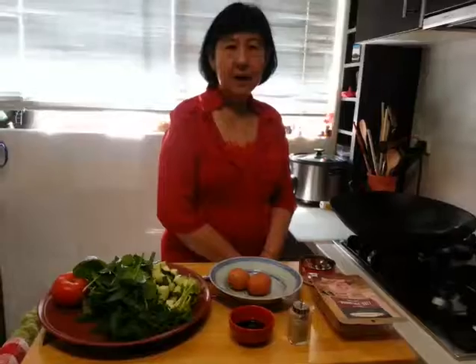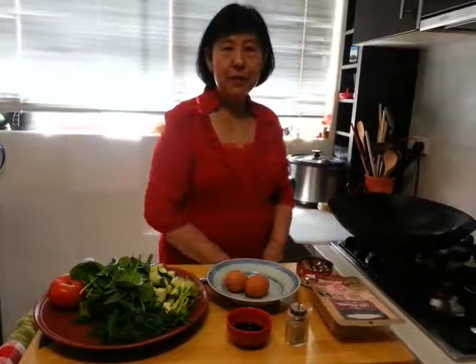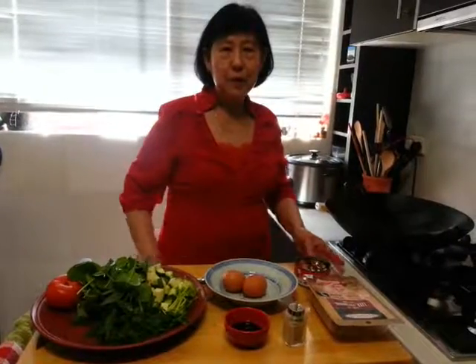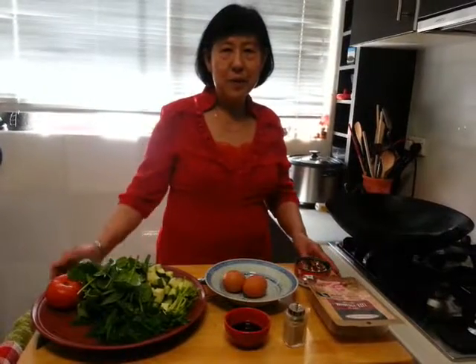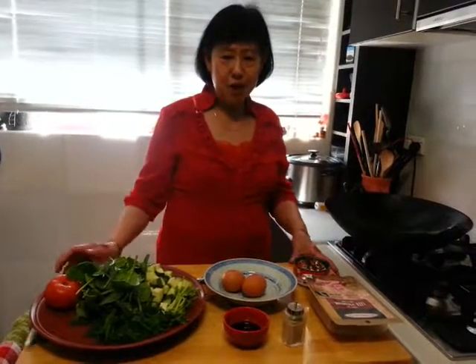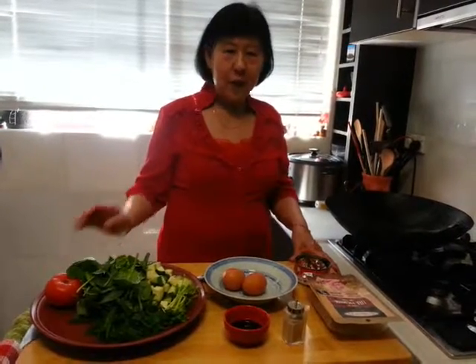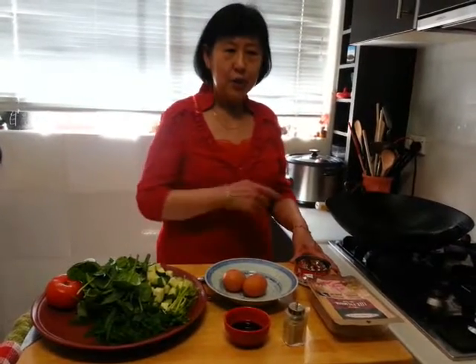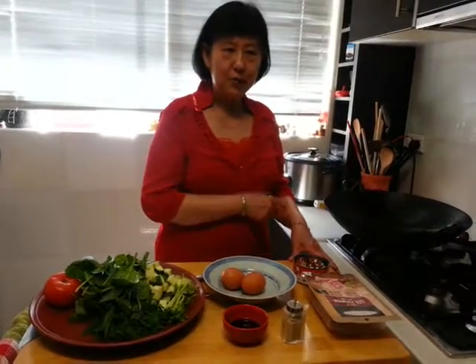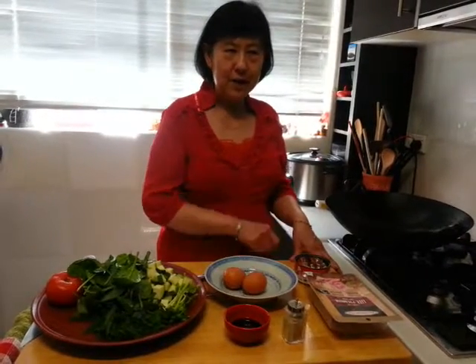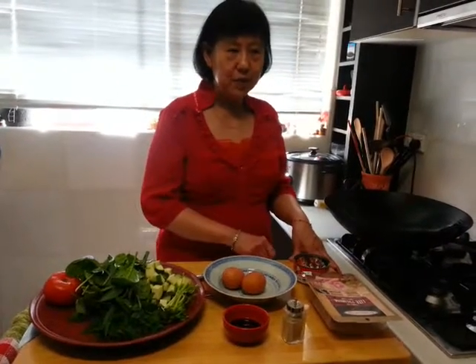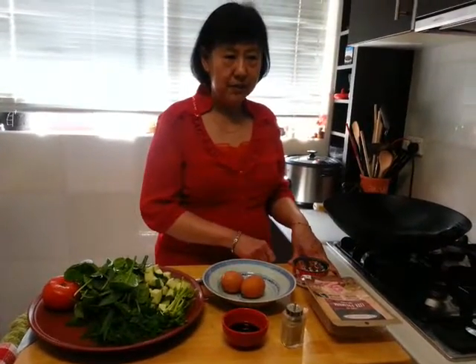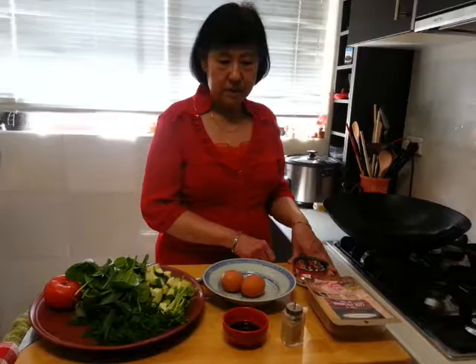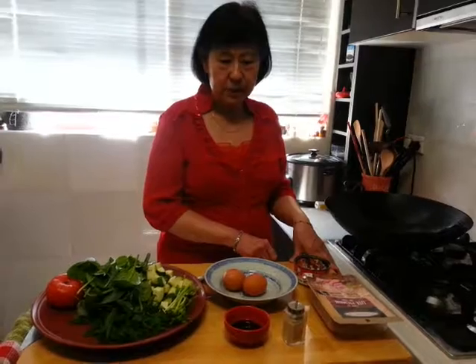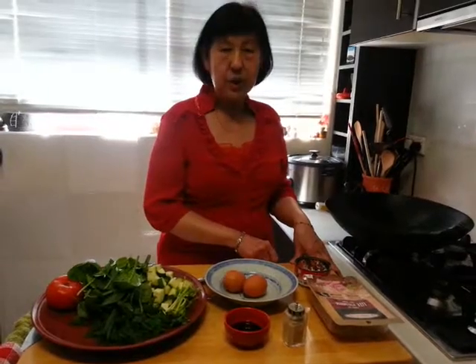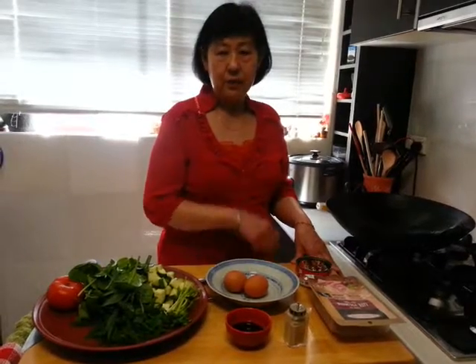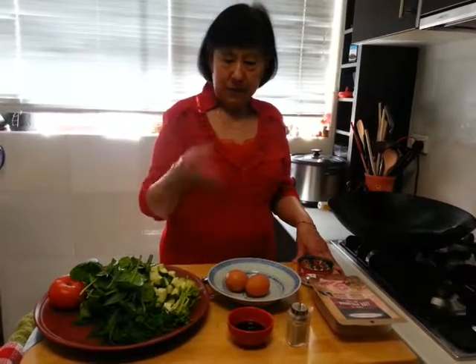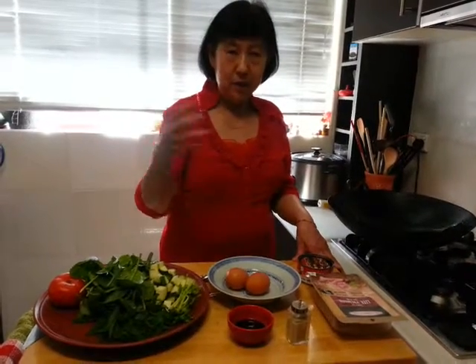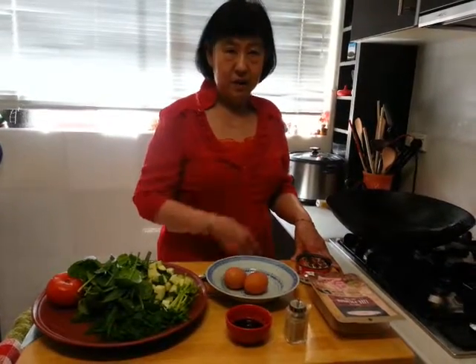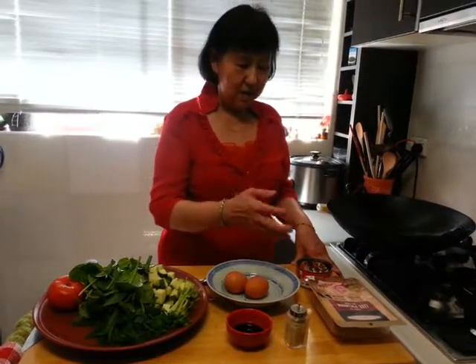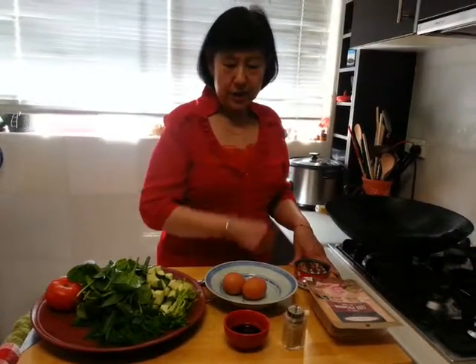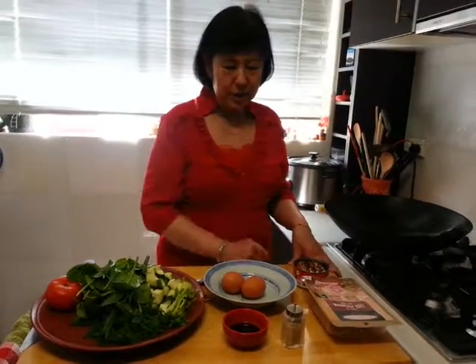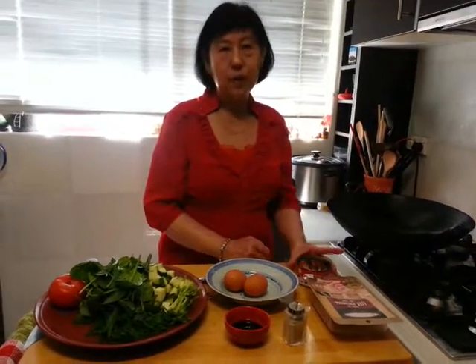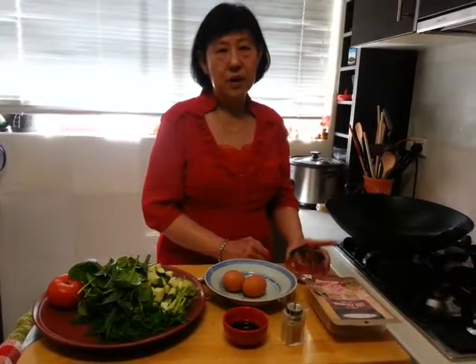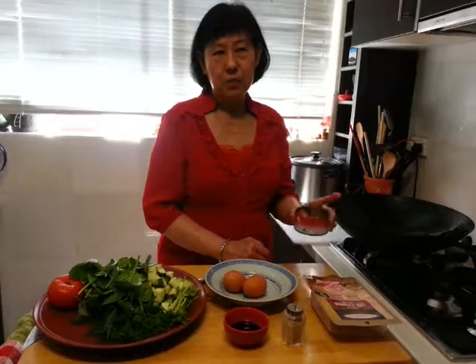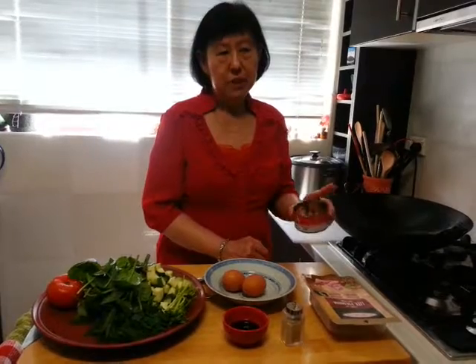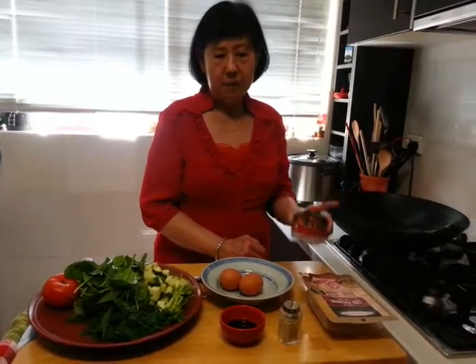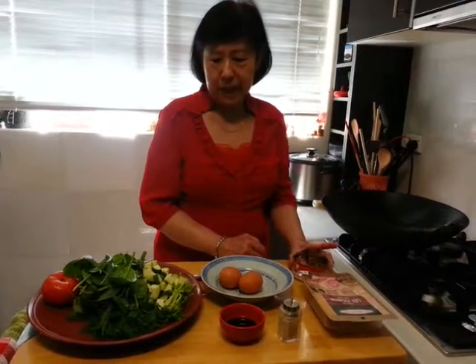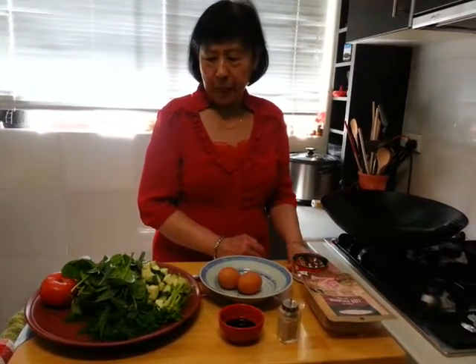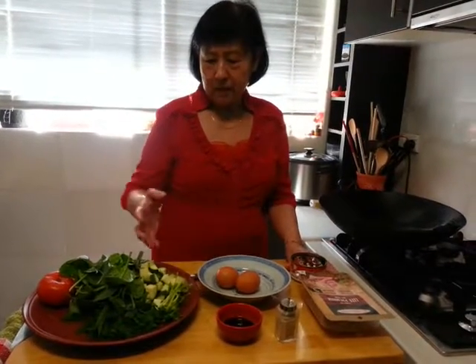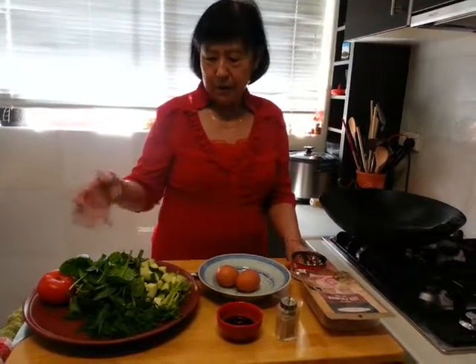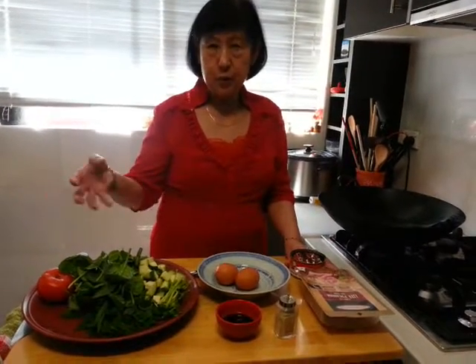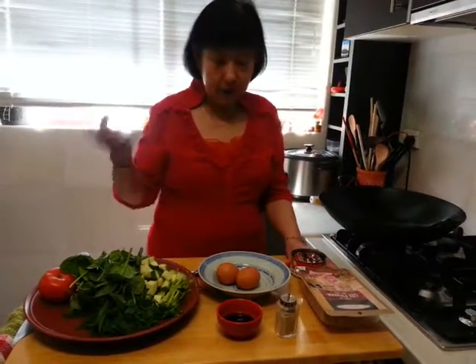Hi, I'm Nancy from Cooking with Nancy's channel. I'm going to make a fried rice, which is a very simple dish using leftover ingredients, something from a can, and some fresh vegetables which I've got.